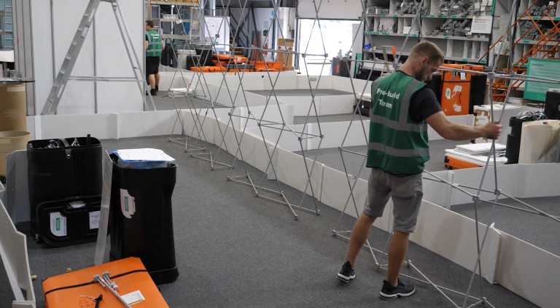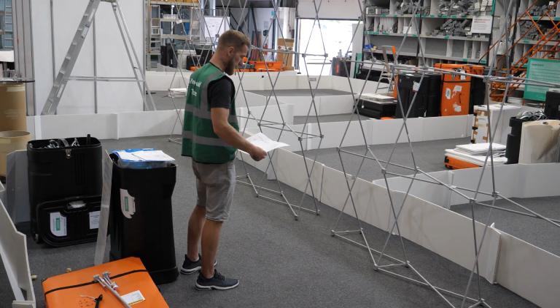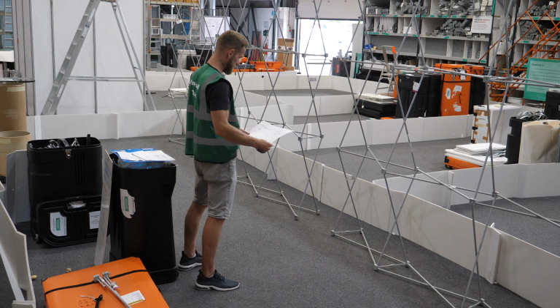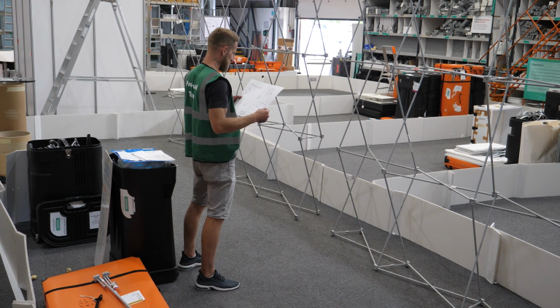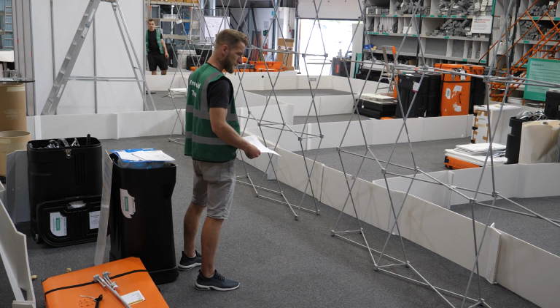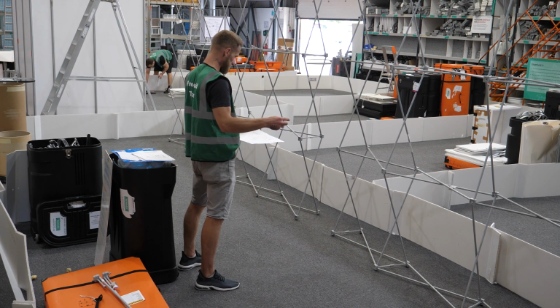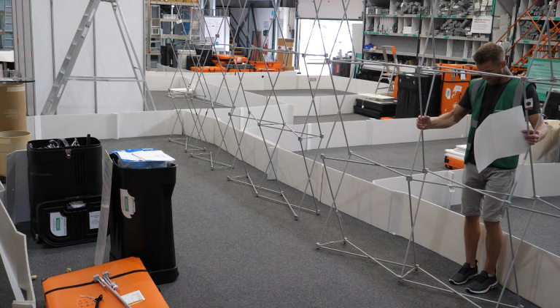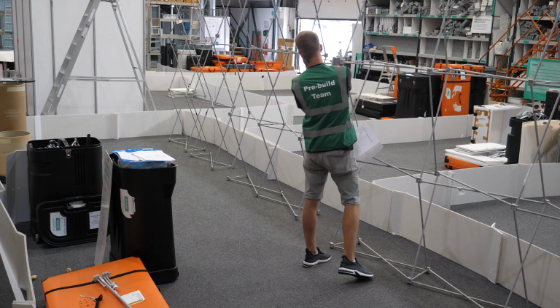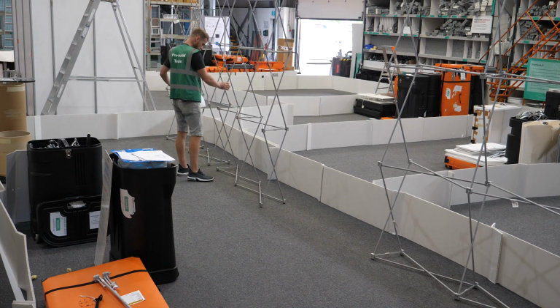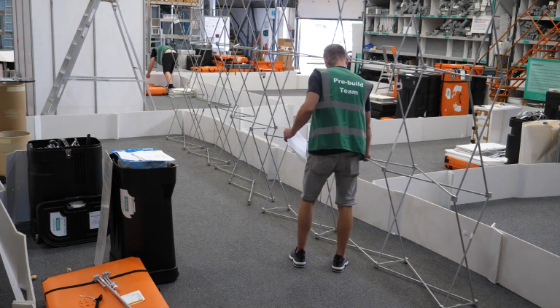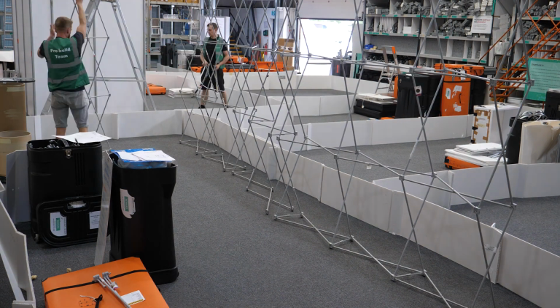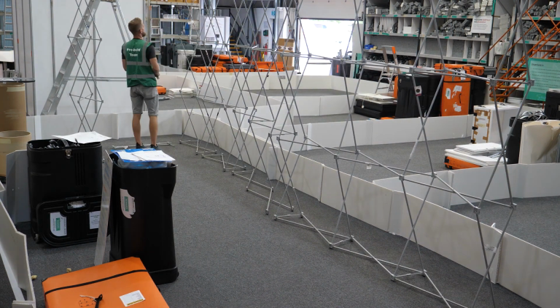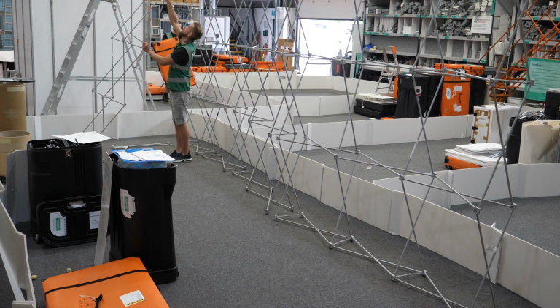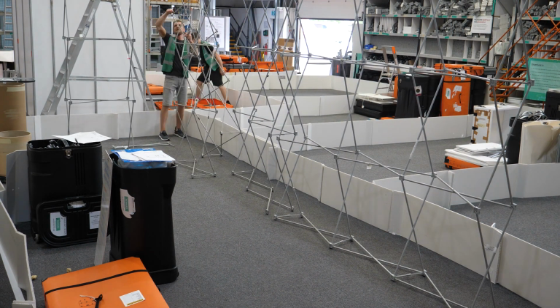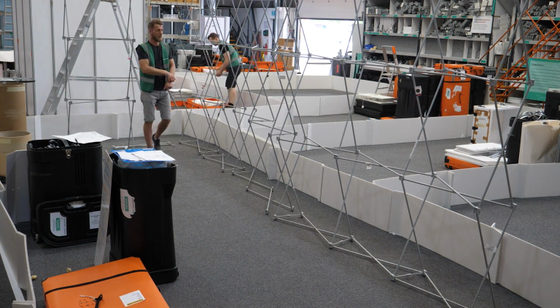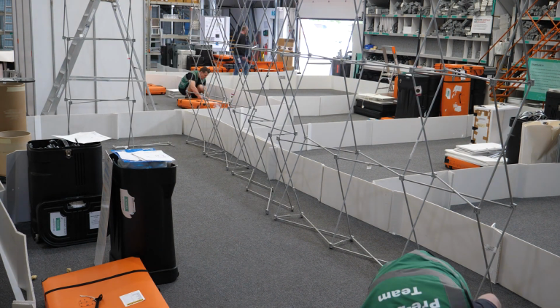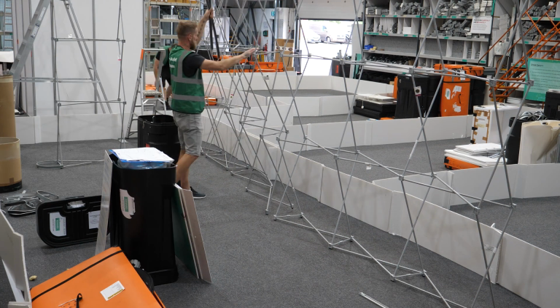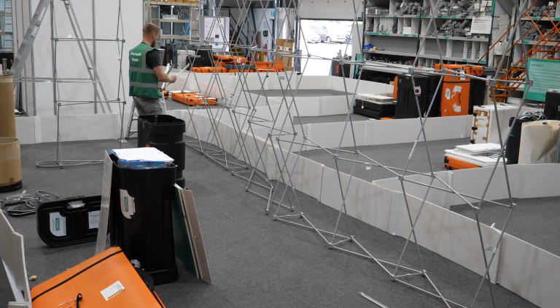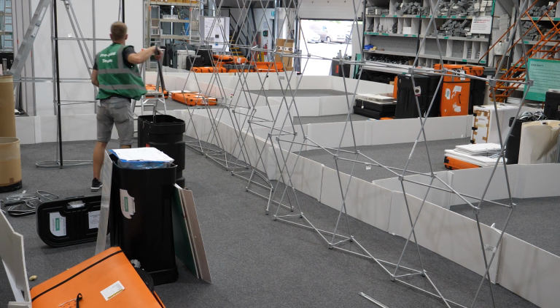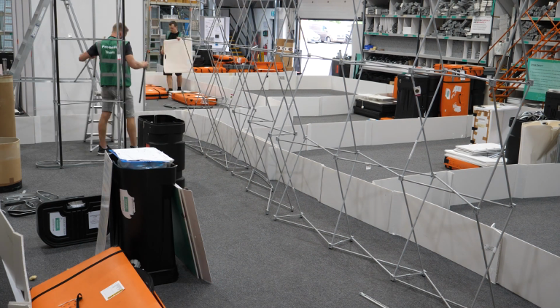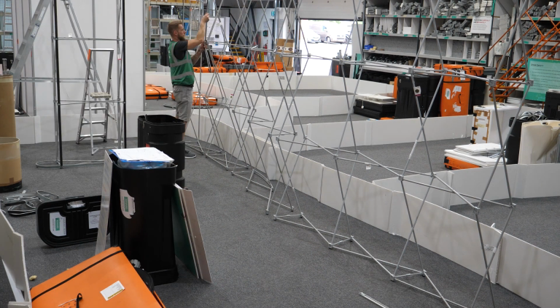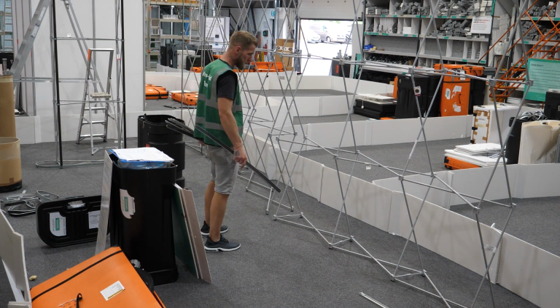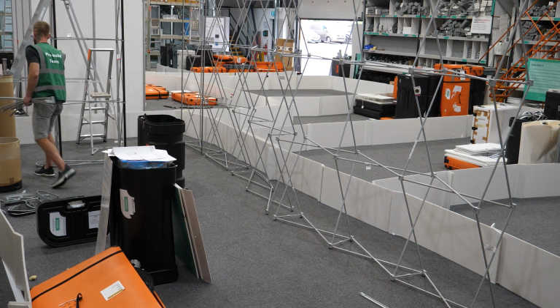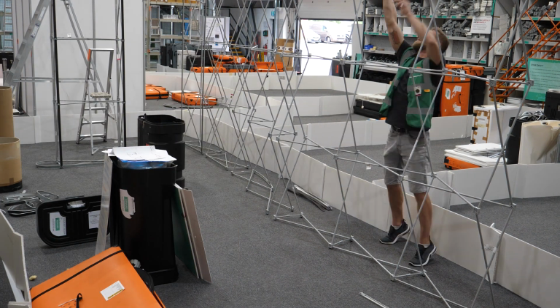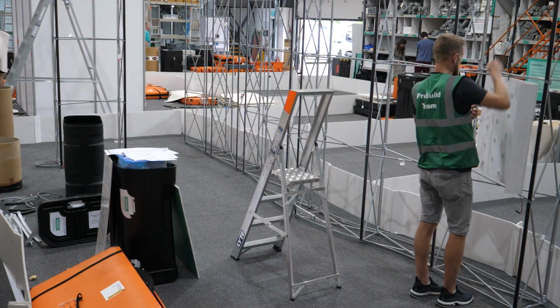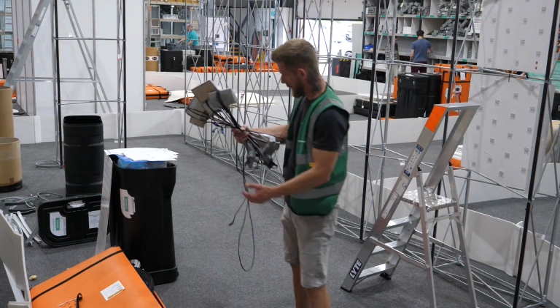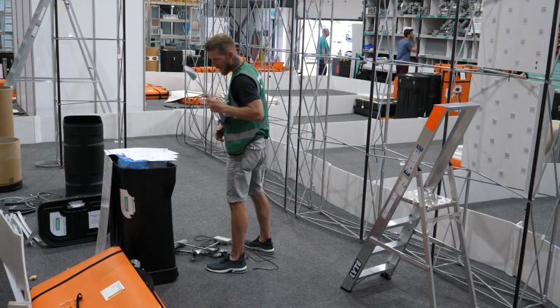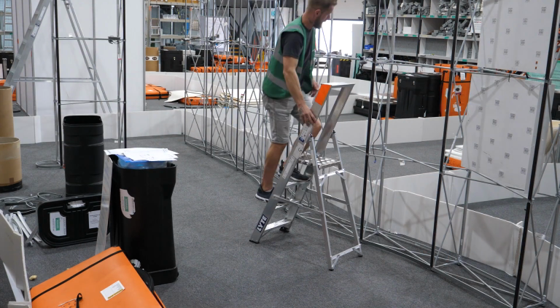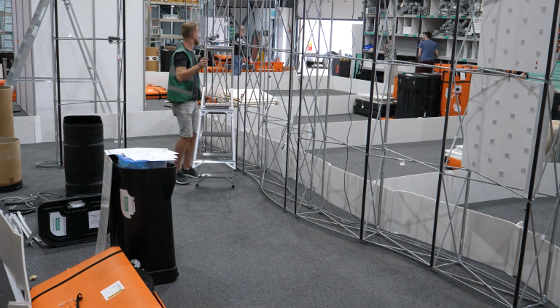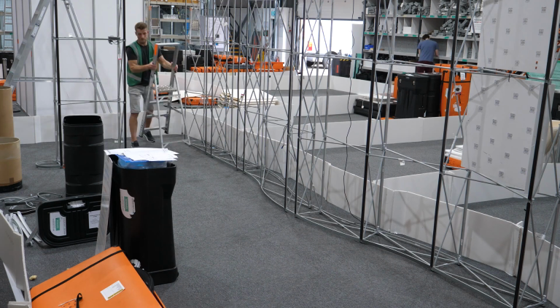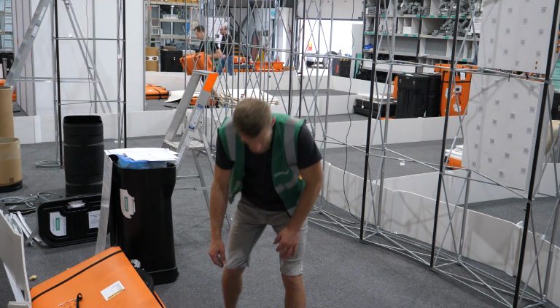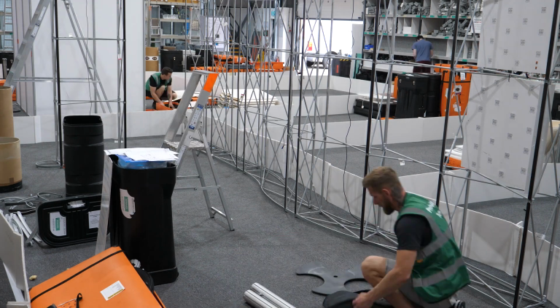Before starting the pre-build, dividing barriers are placed to define the building space. Once defined, the pre-build team fully builds the stand within the assigned space.